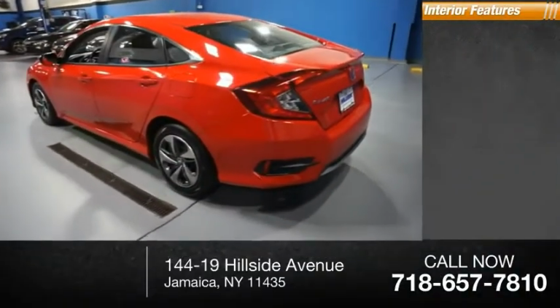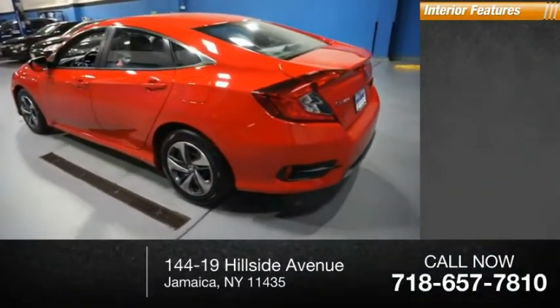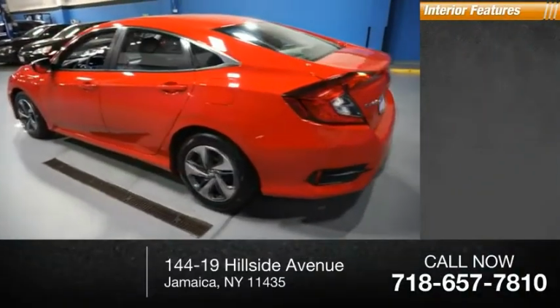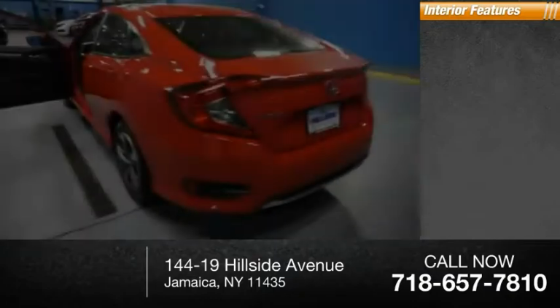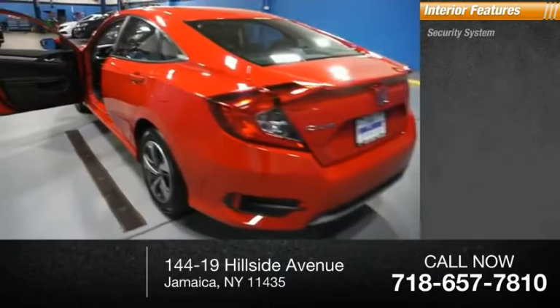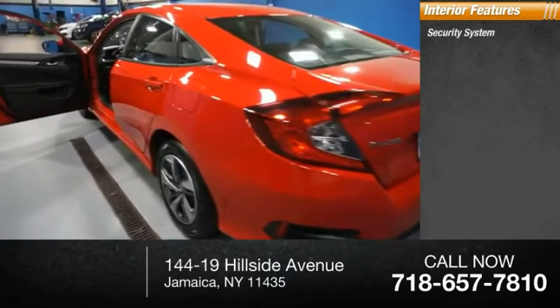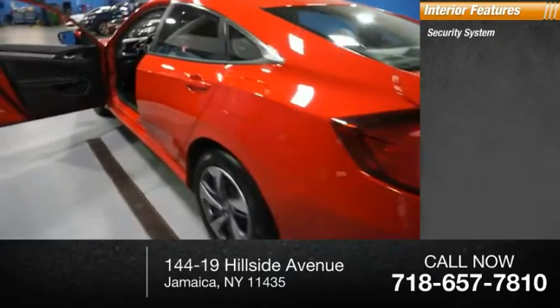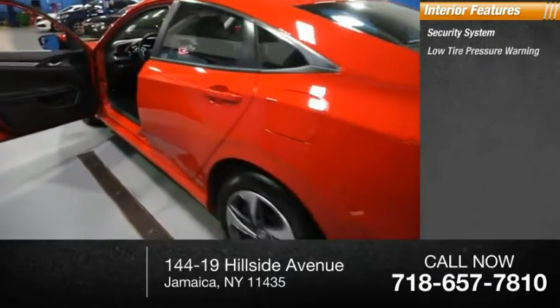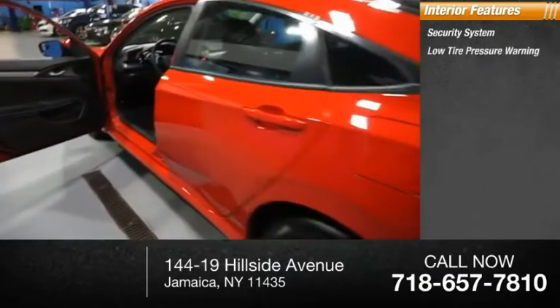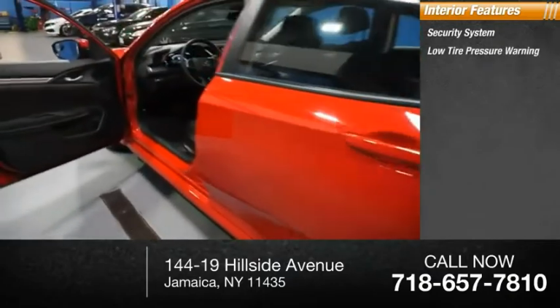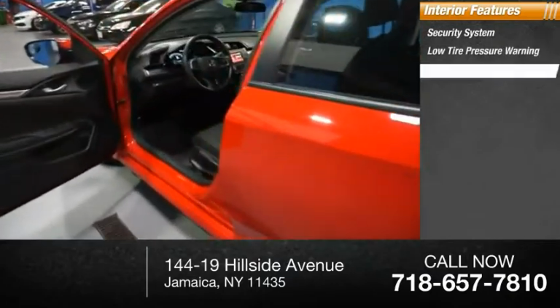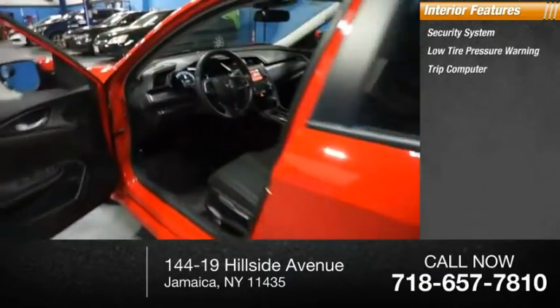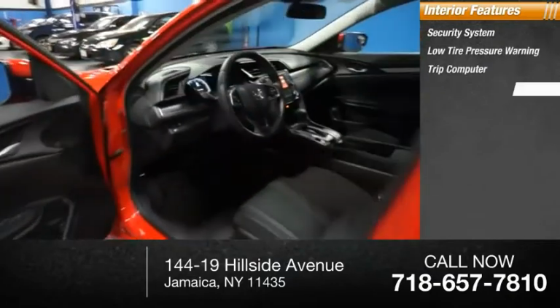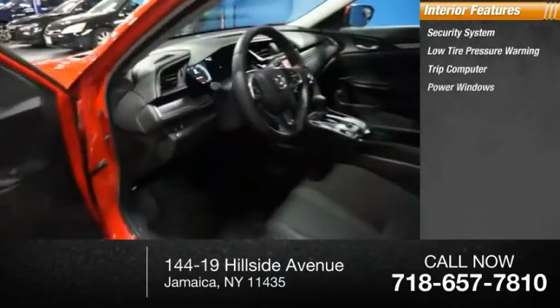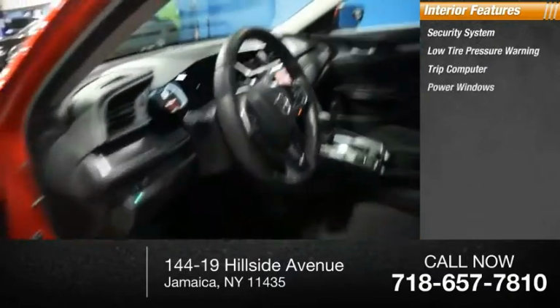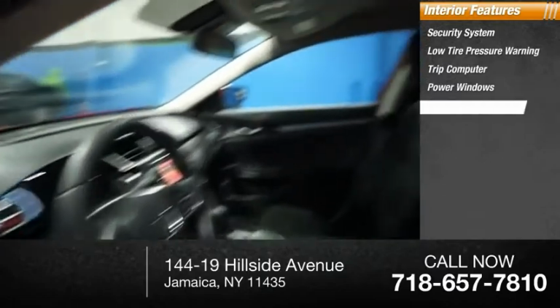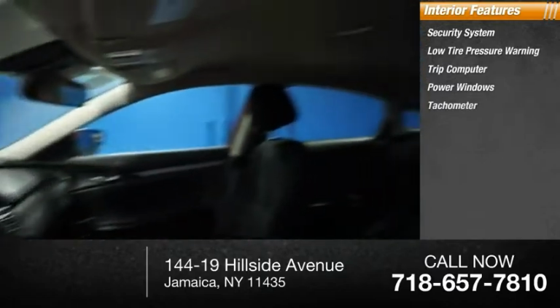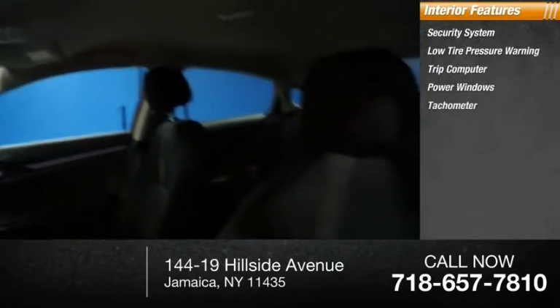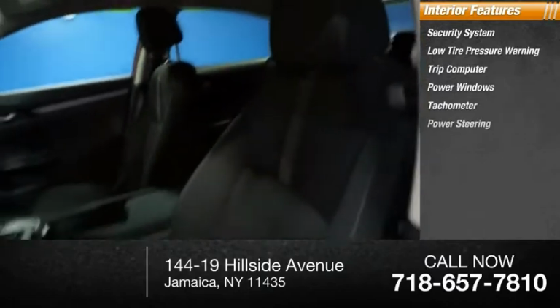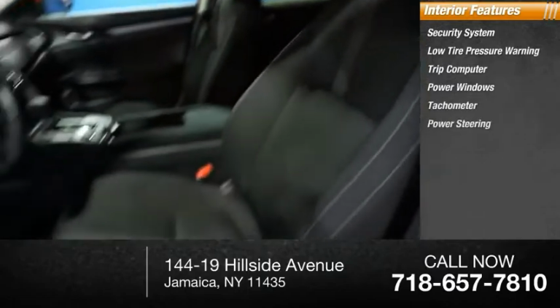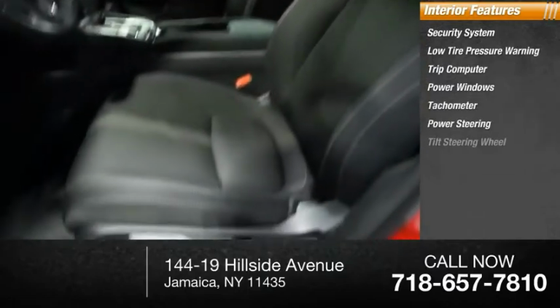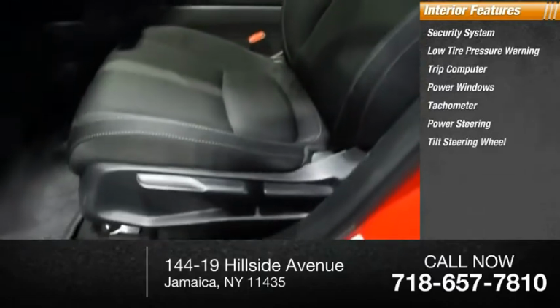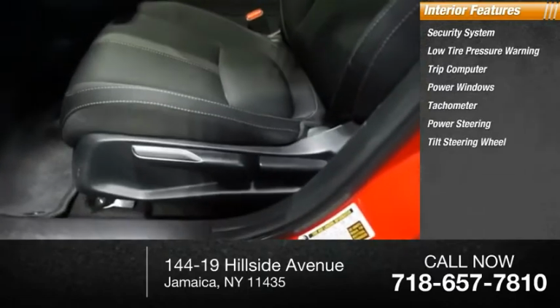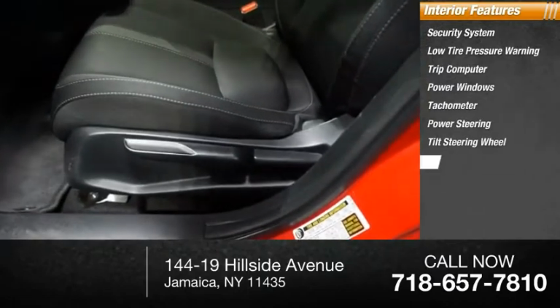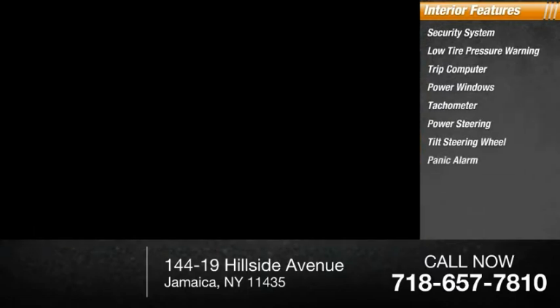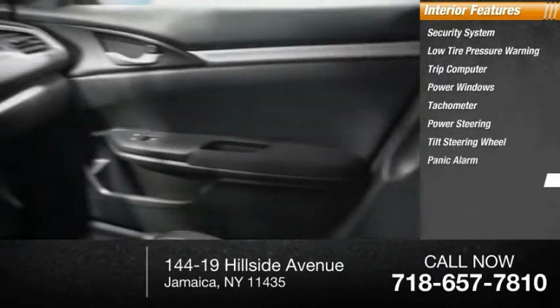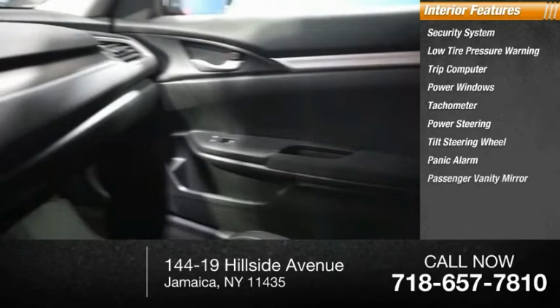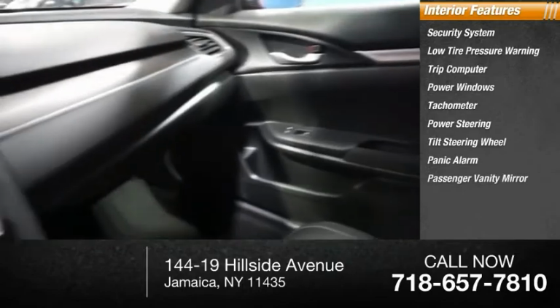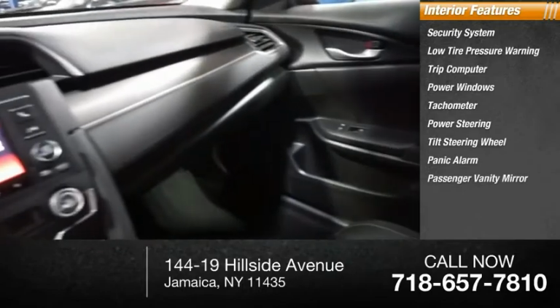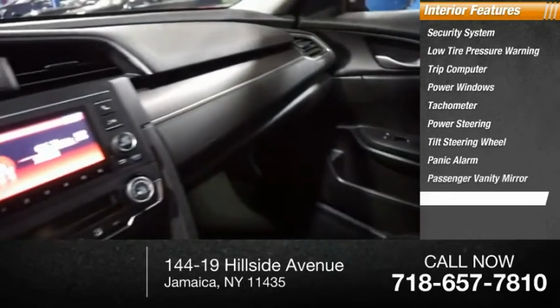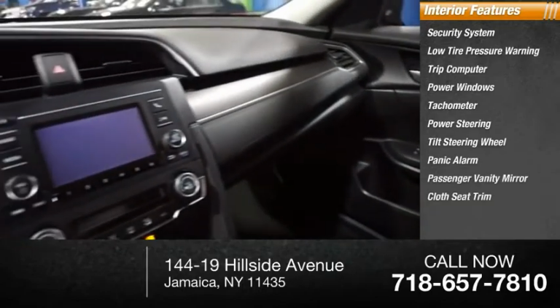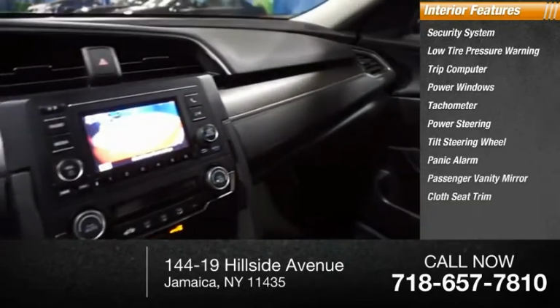Inside you'll find a security system, low tire pressure warning, trip computer, power windows, tachometer, power steering, tilt steering wheel, panic alarm, passenger vanity mirror, and cloth seat trim.